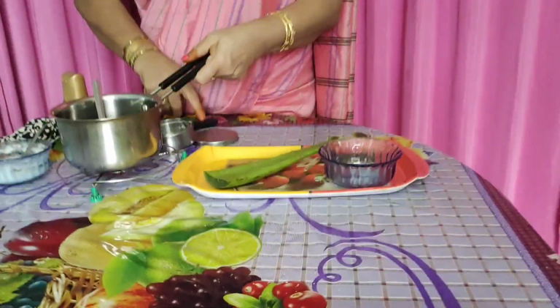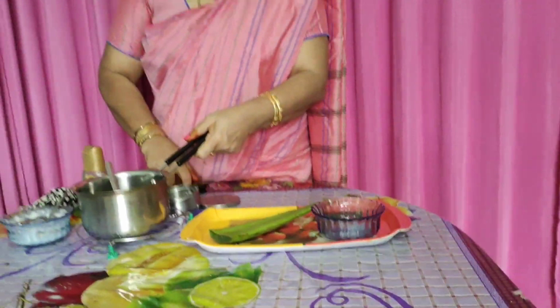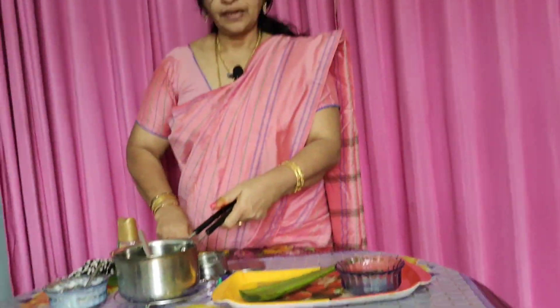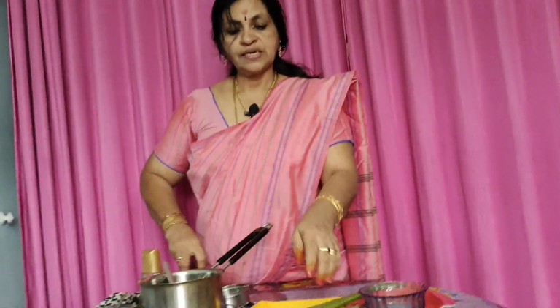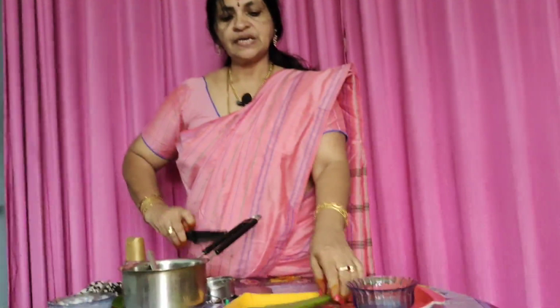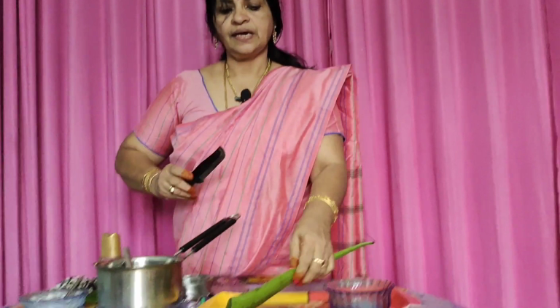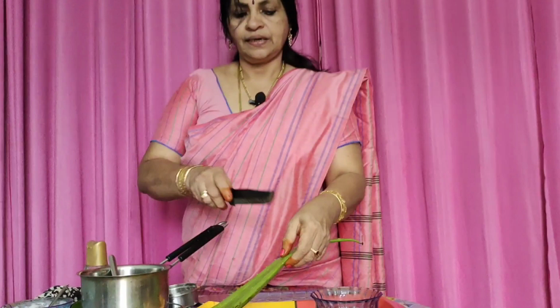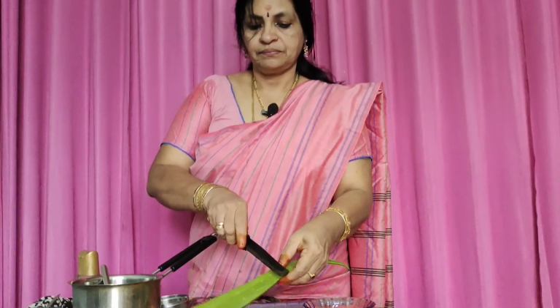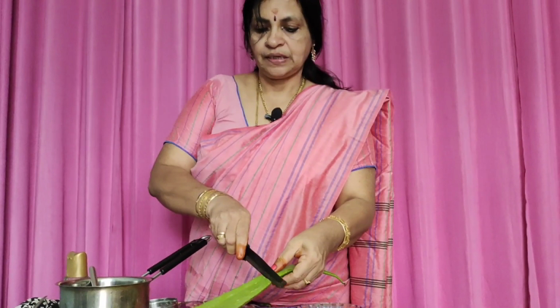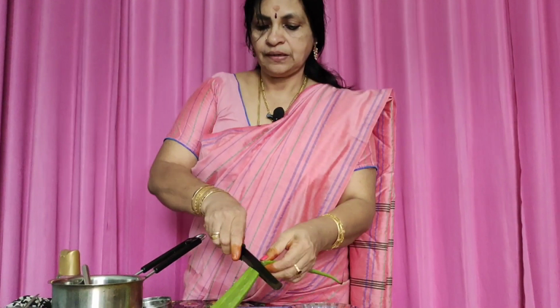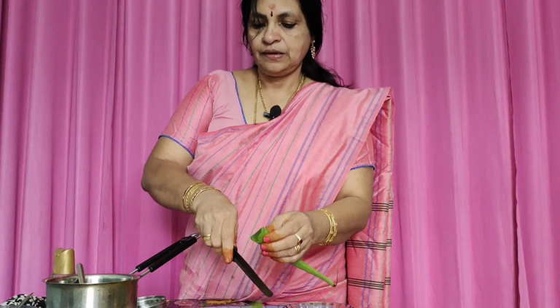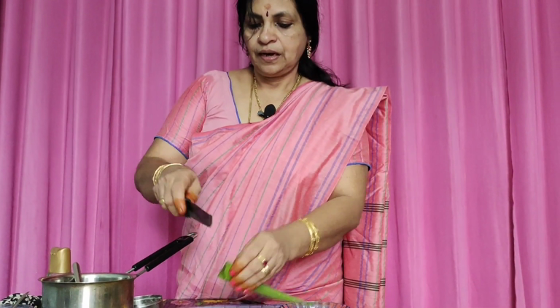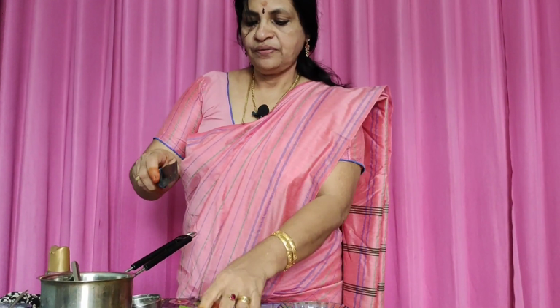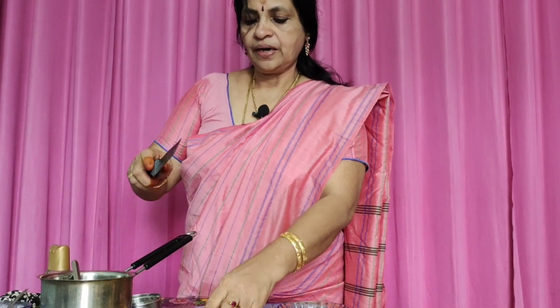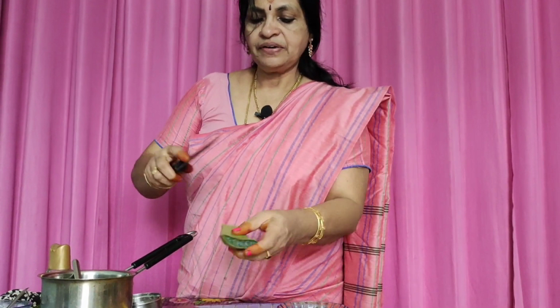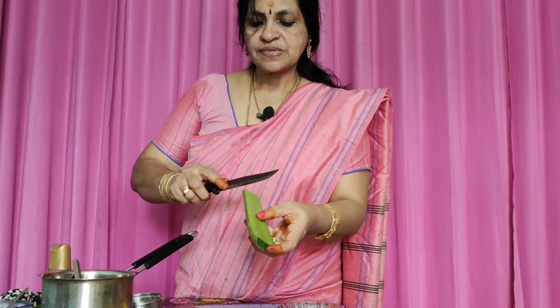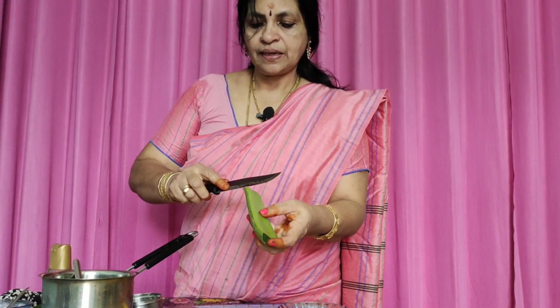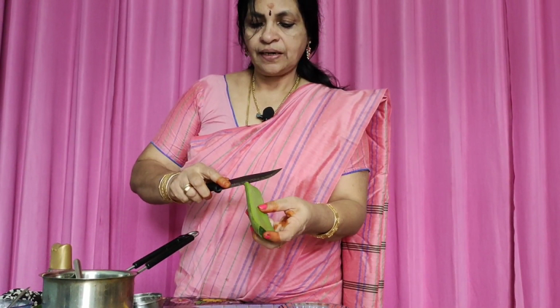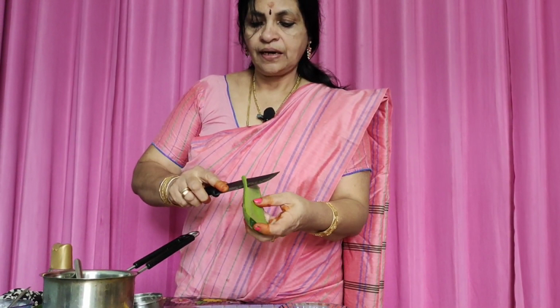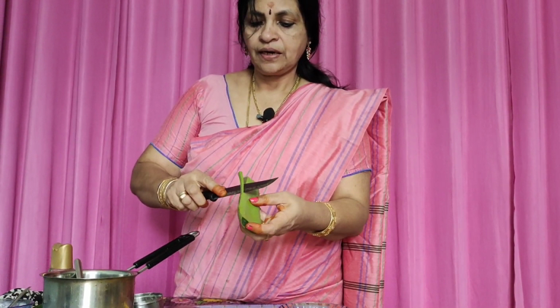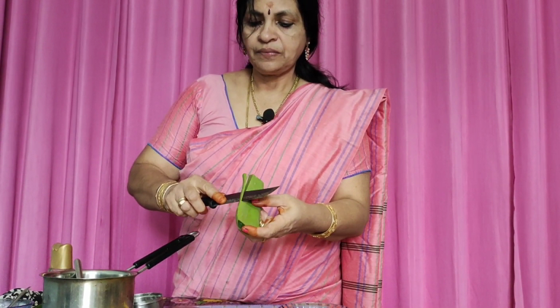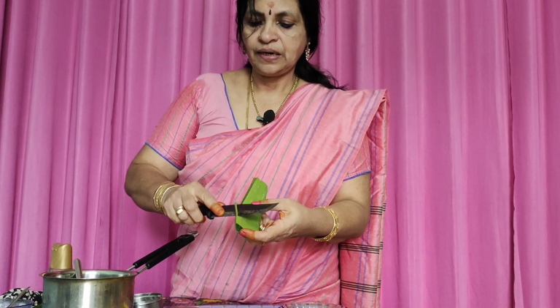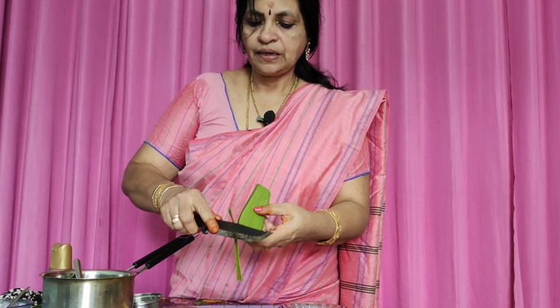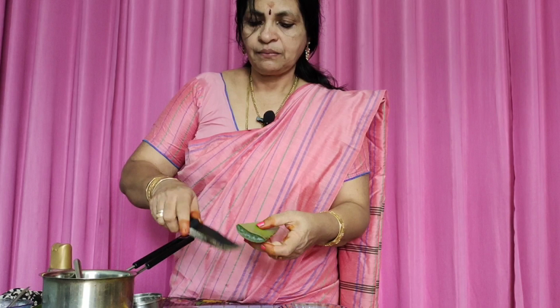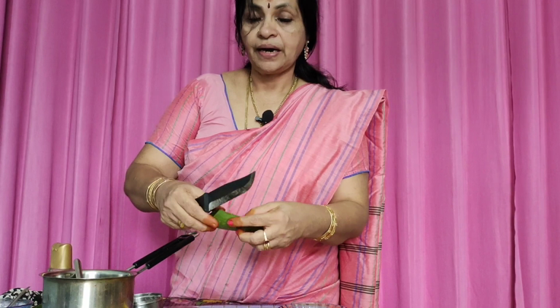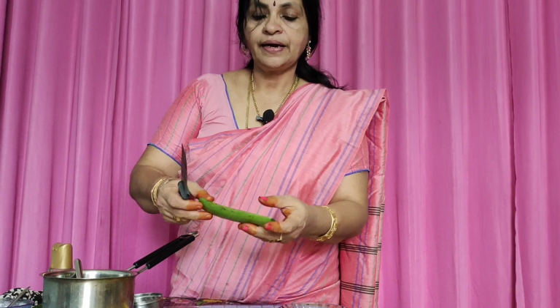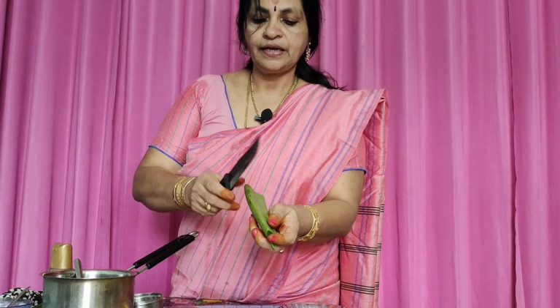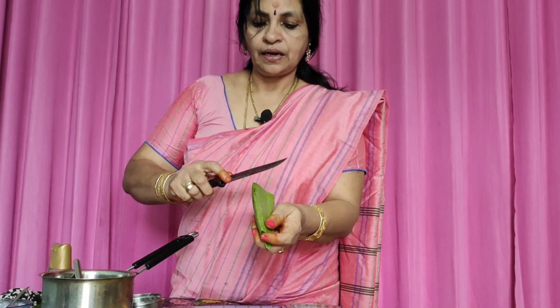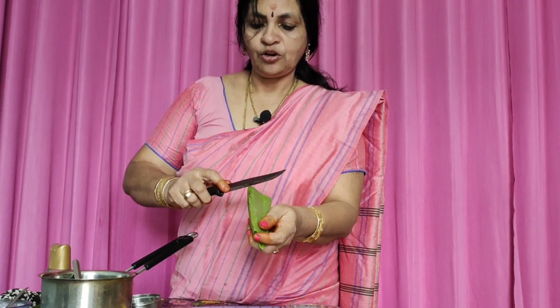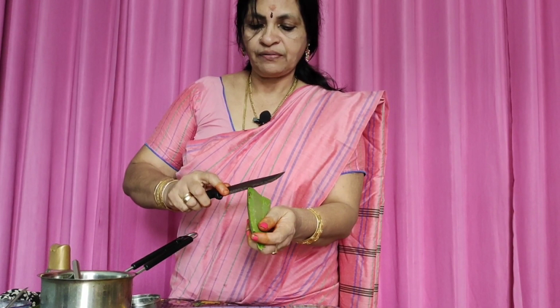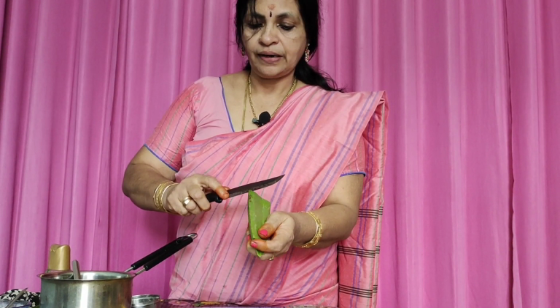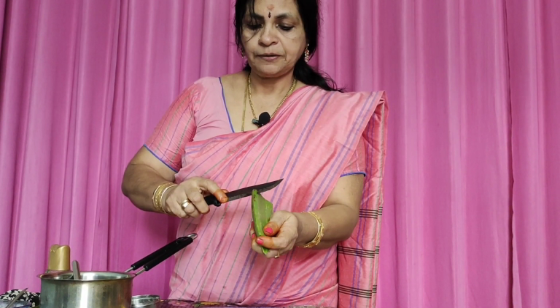We put a gel in aloe vera — this is going to be dry. Very good for the aloe vera. I will put it with the aloe vera.